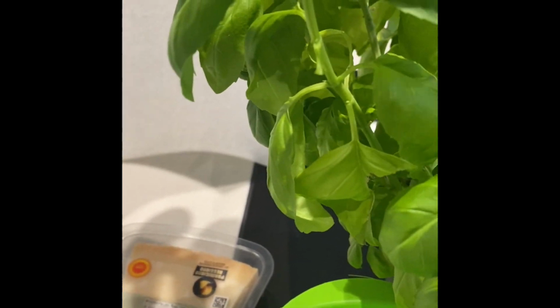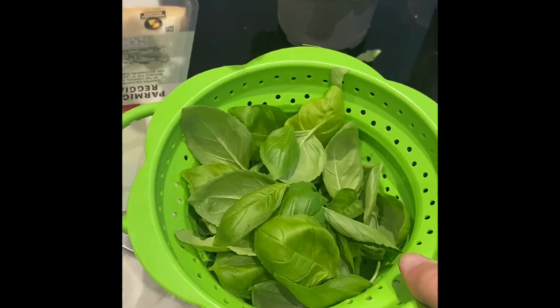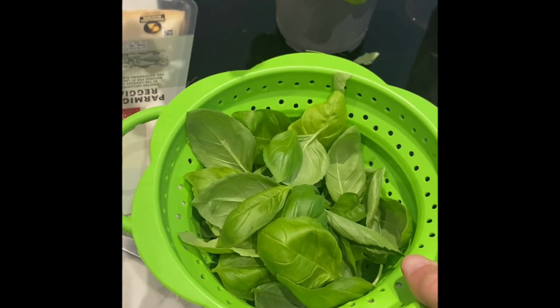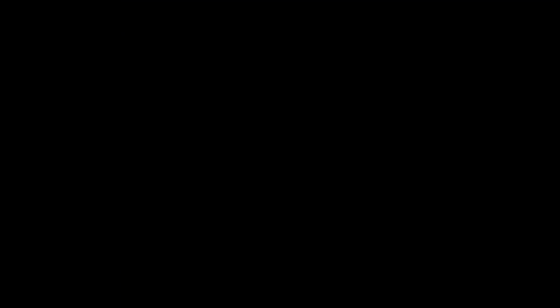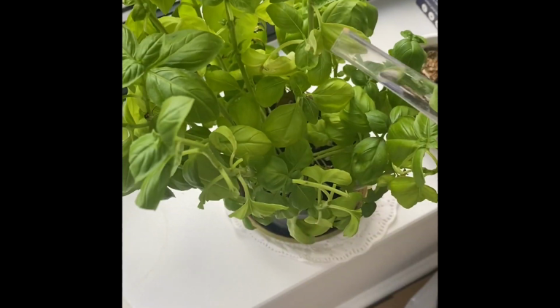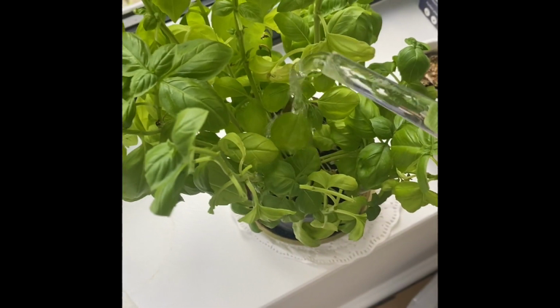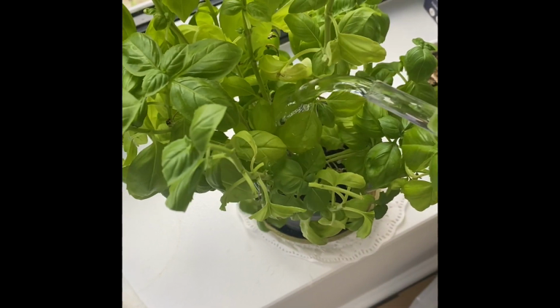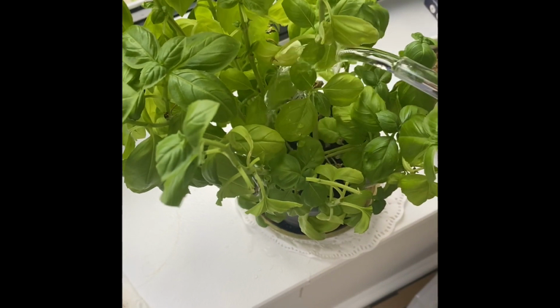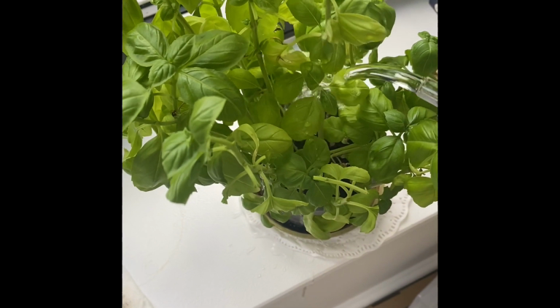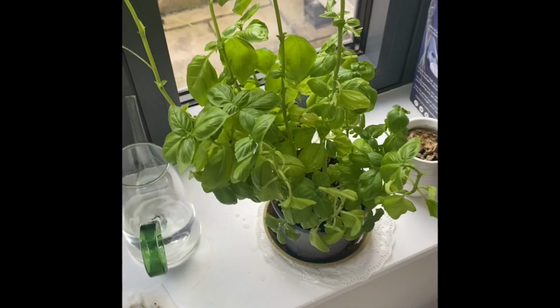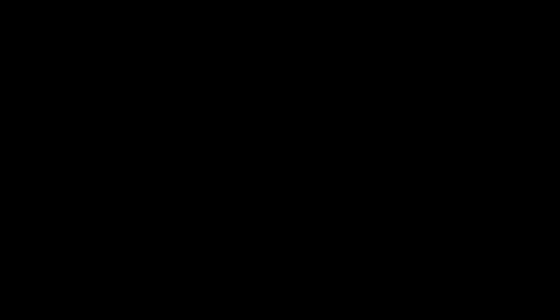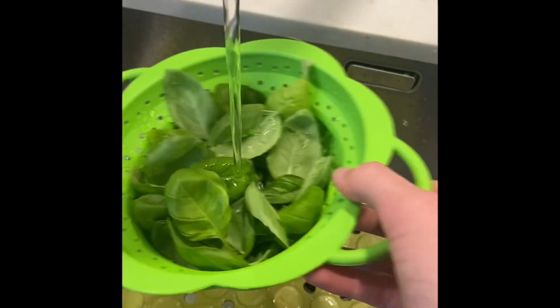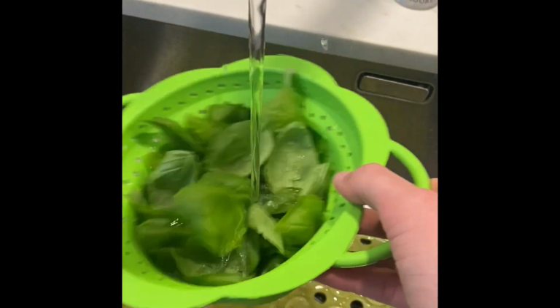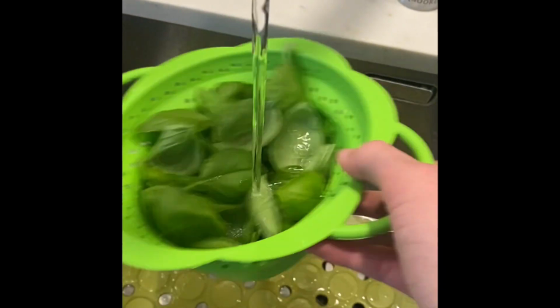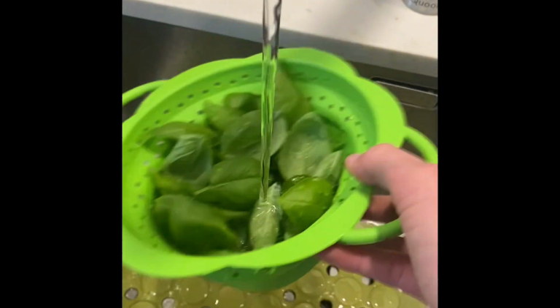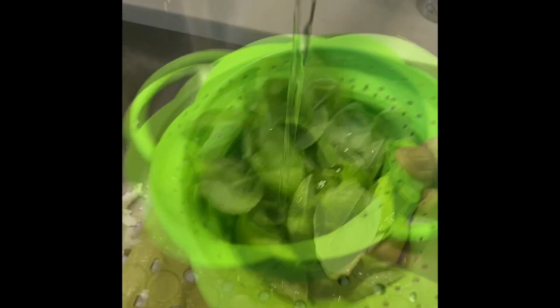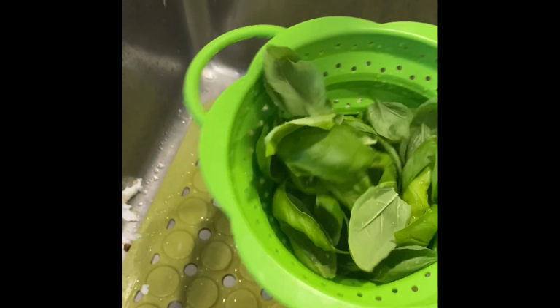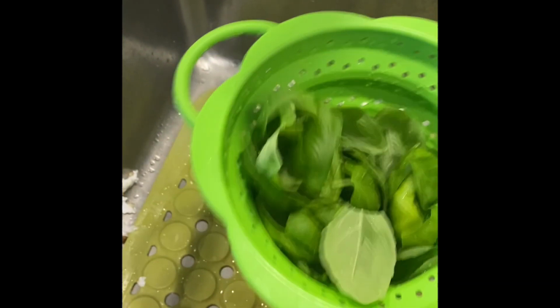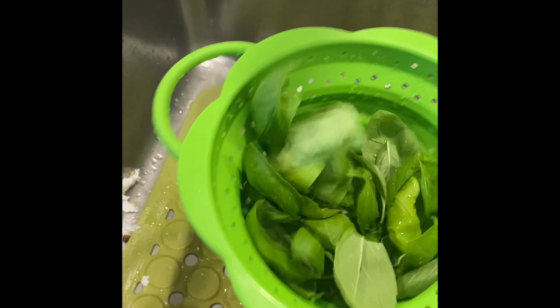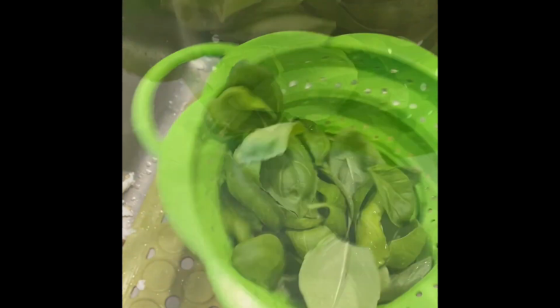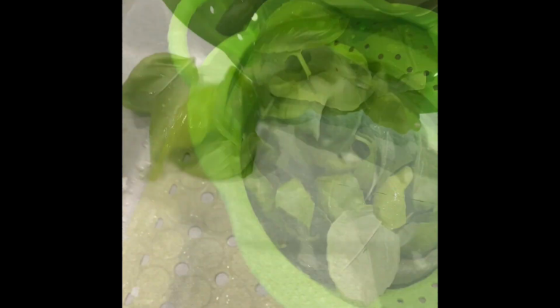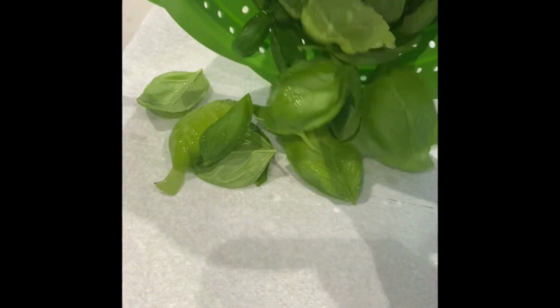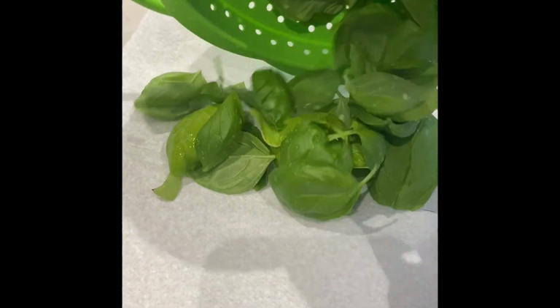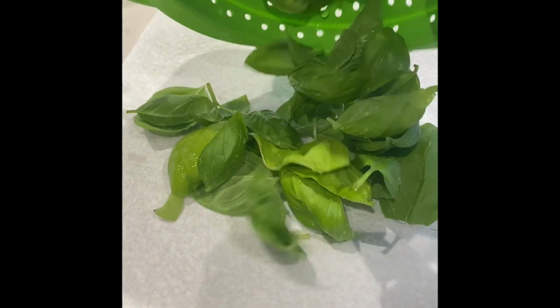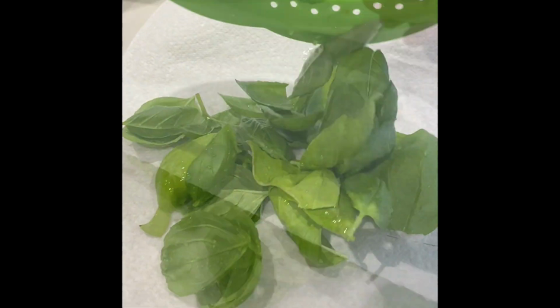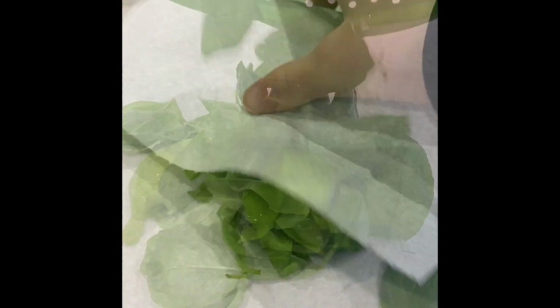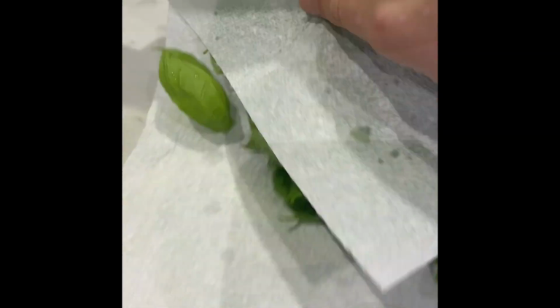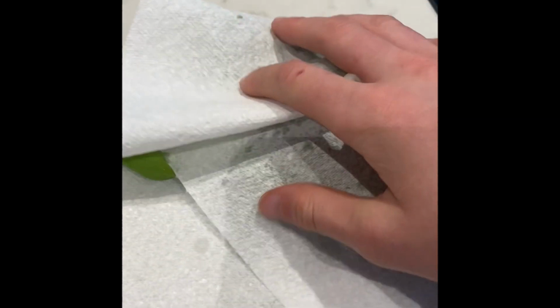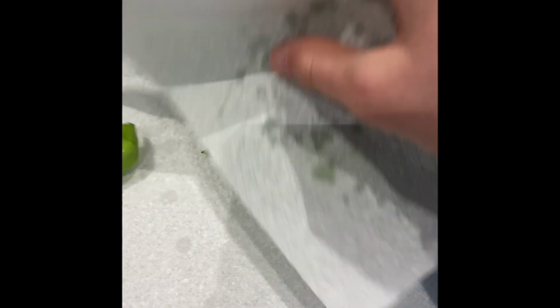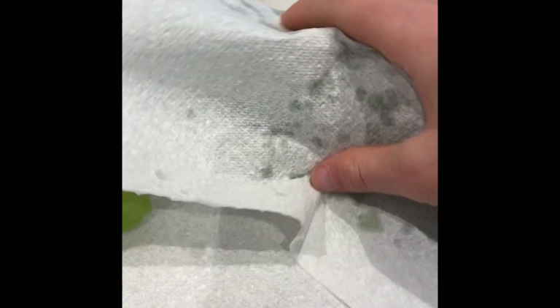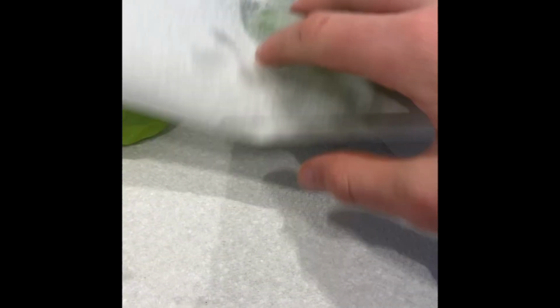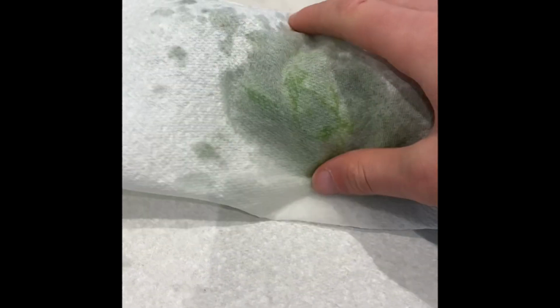We wash our basil here — water it, water the rest of the plant. Then we set it on a kitchen paper and put it all to dry.